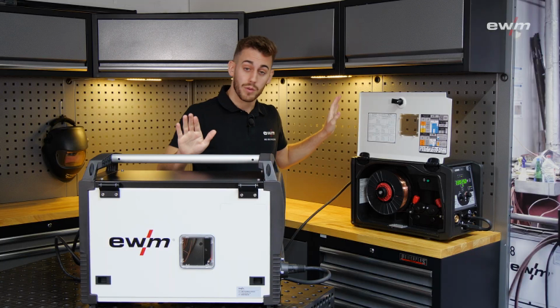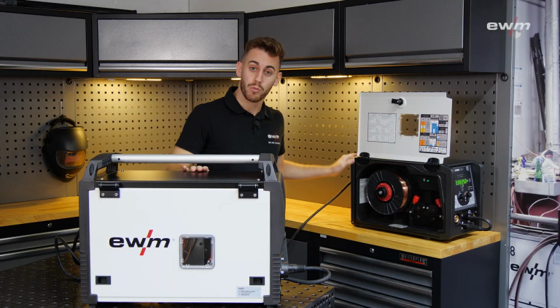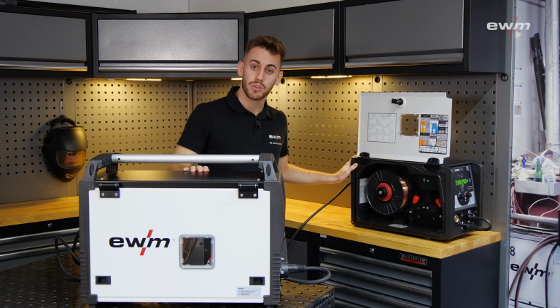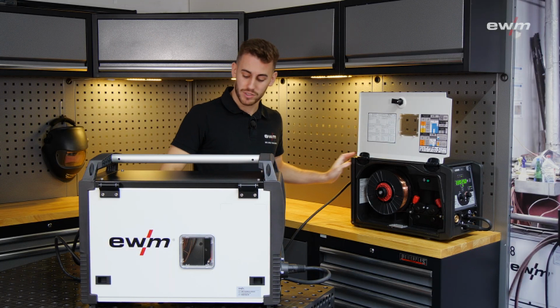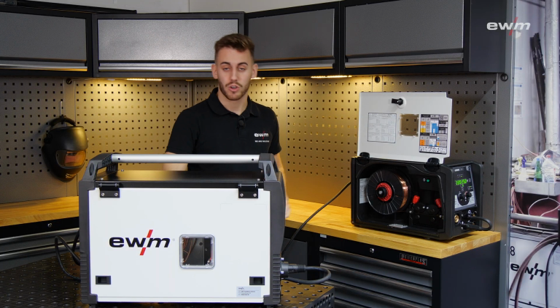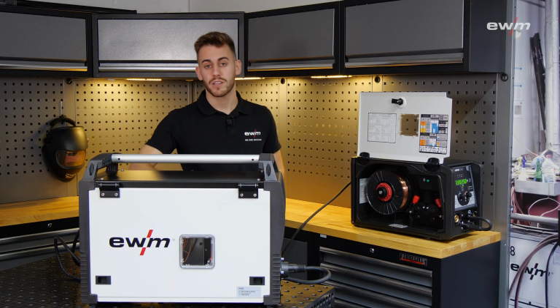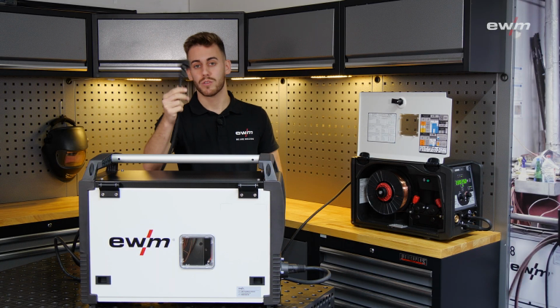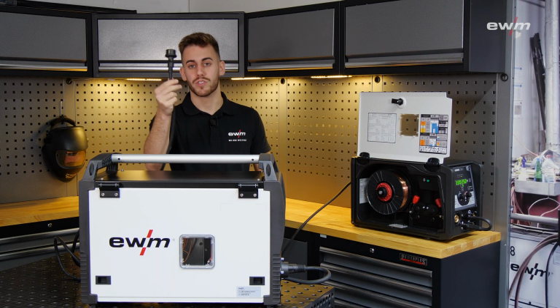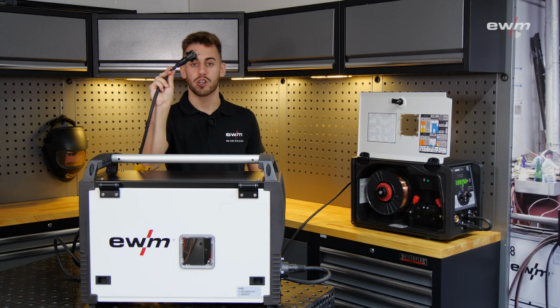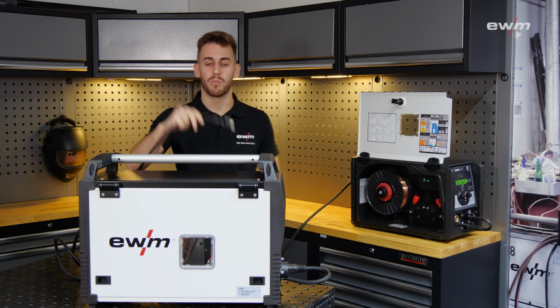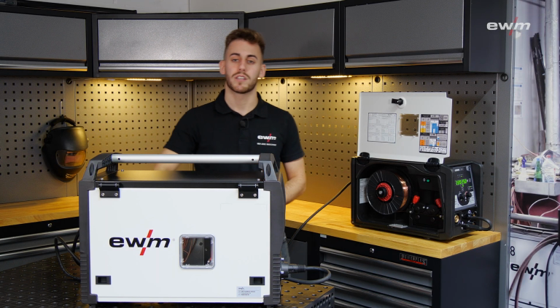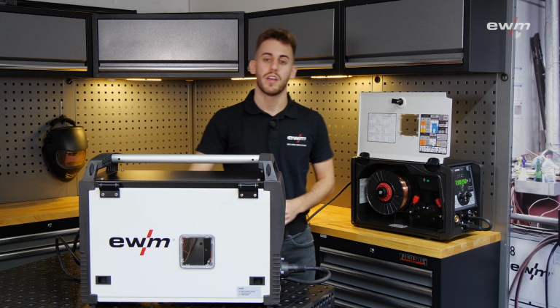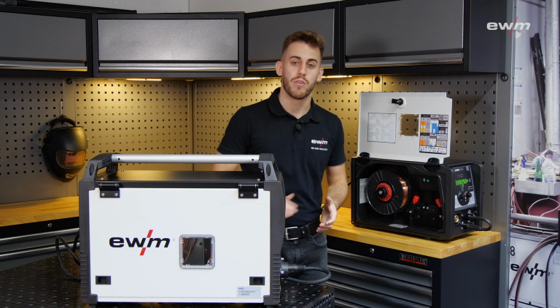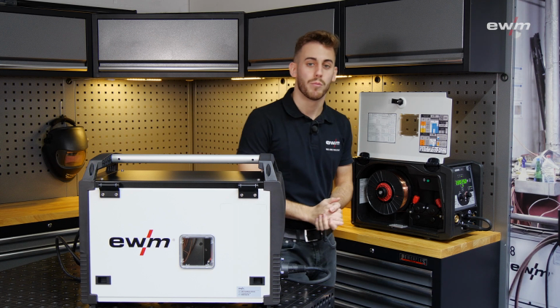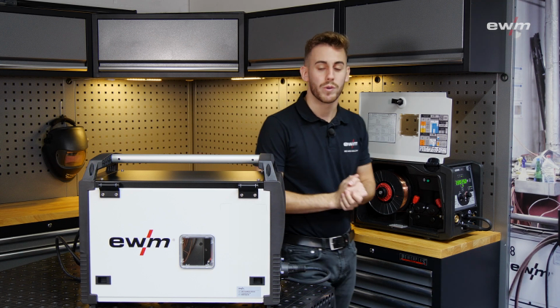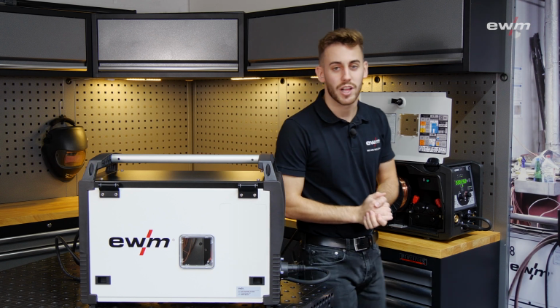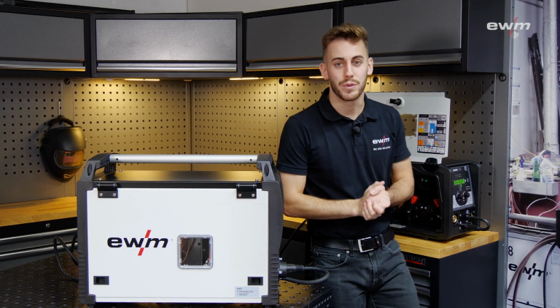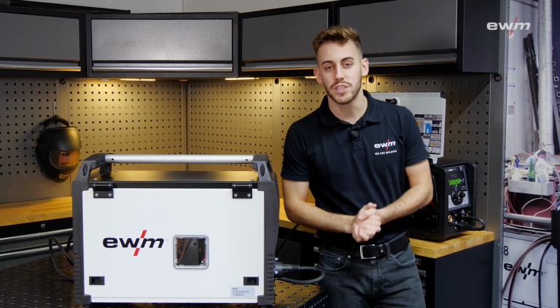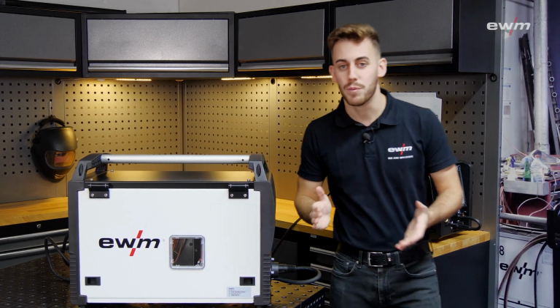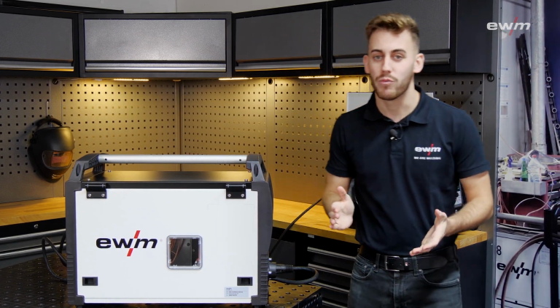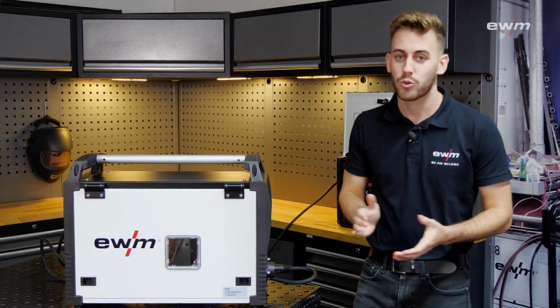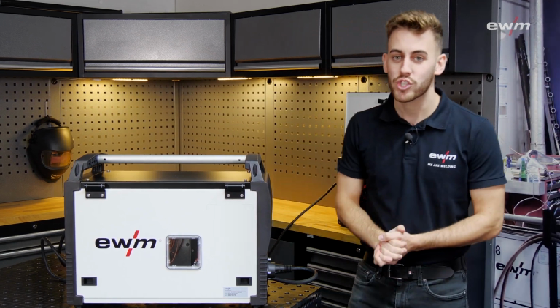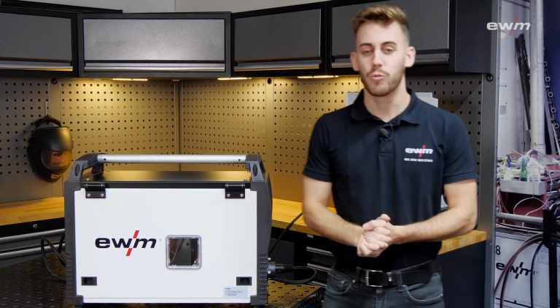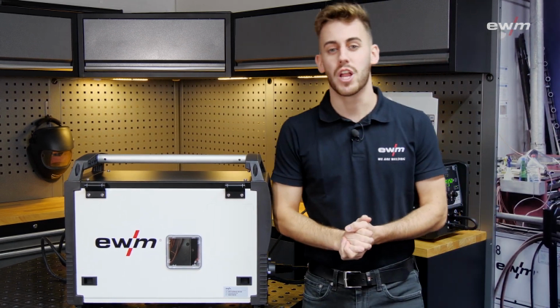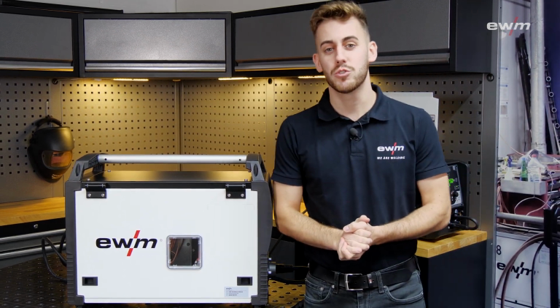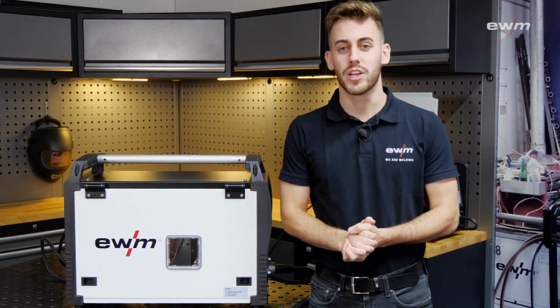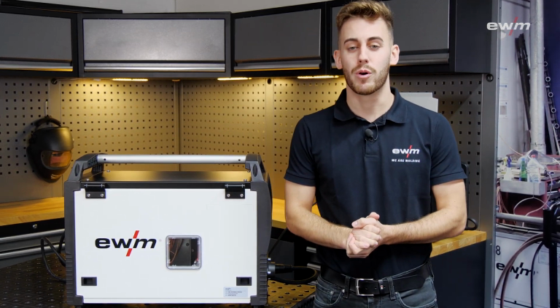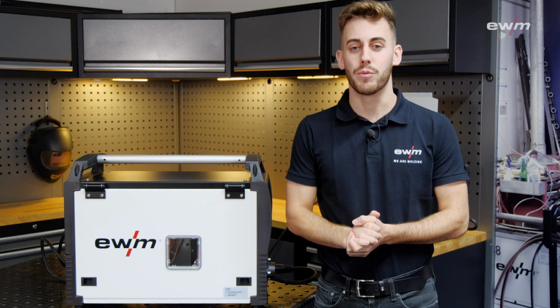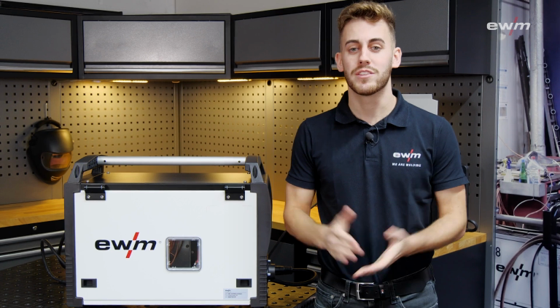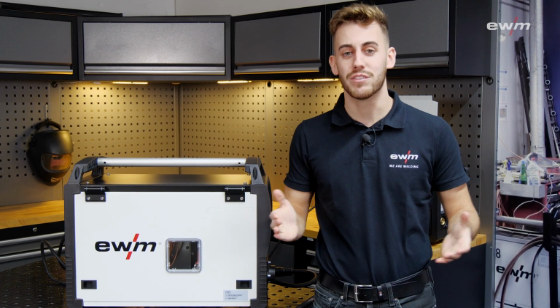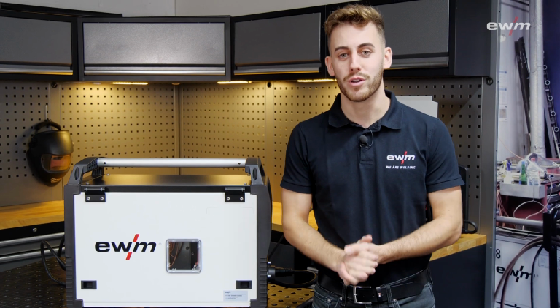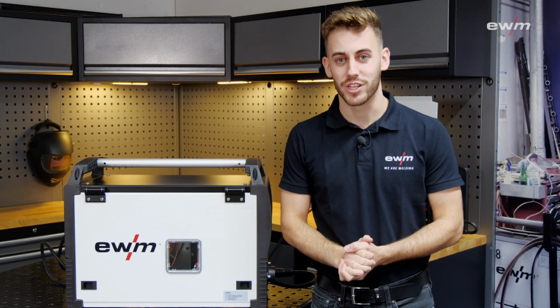Both welding machines are connected with a standard Schuko plug, and furthermore we have installed a PFC — a power factor correction — which allows you to draw power from the mains even more efficiently.